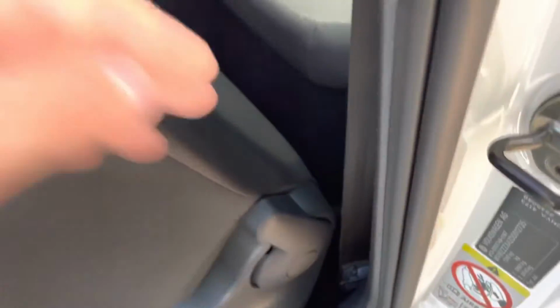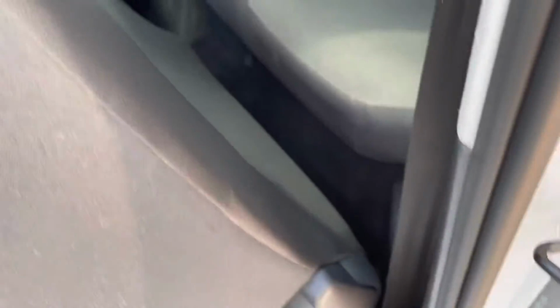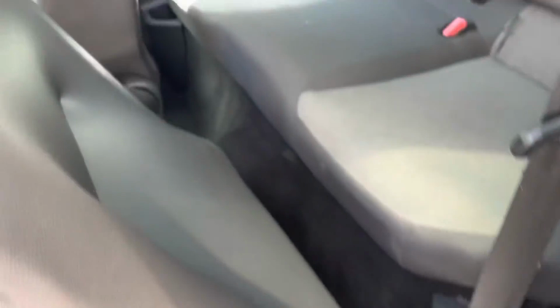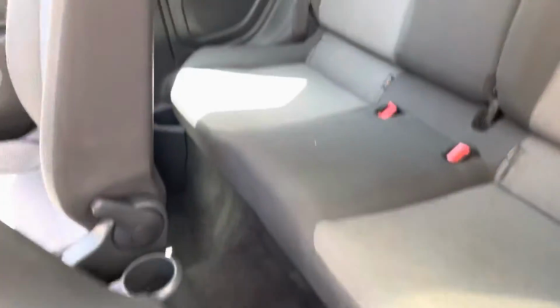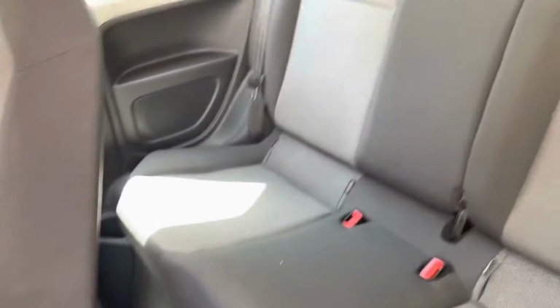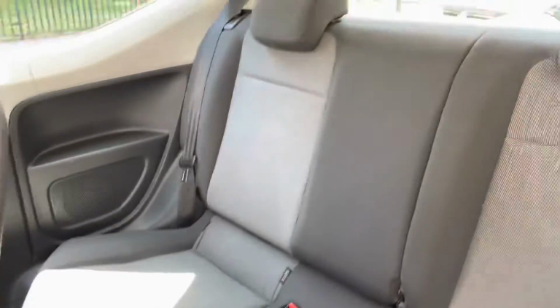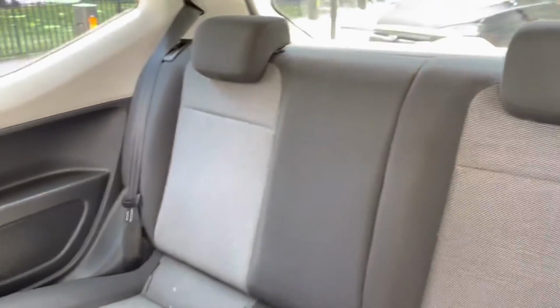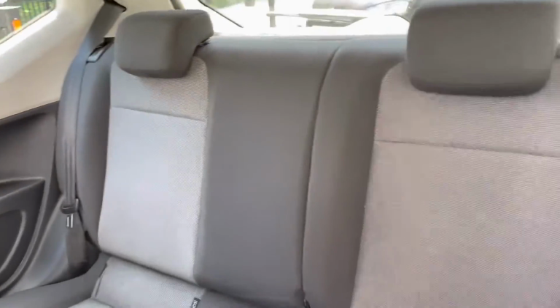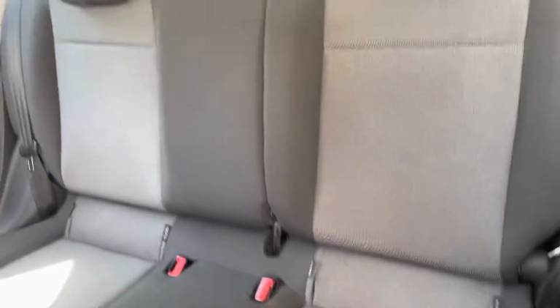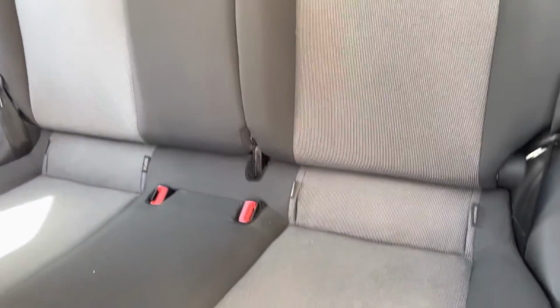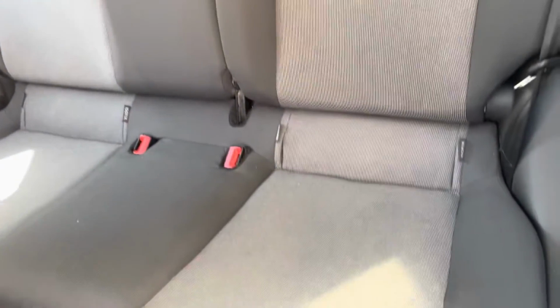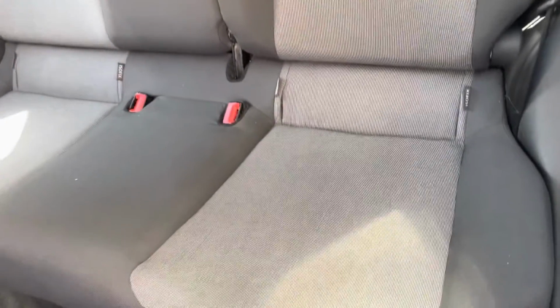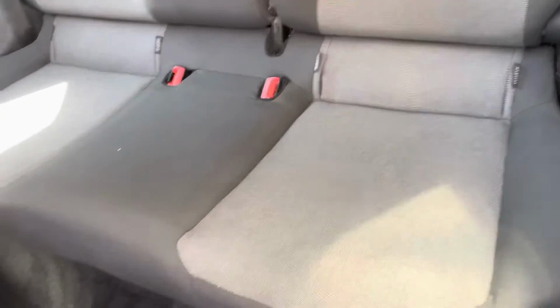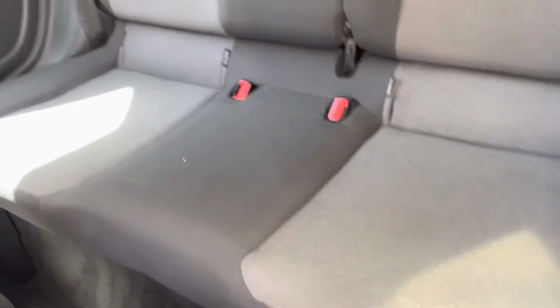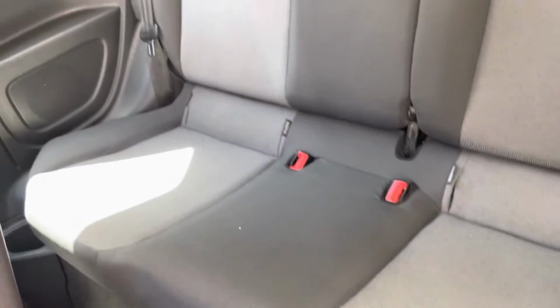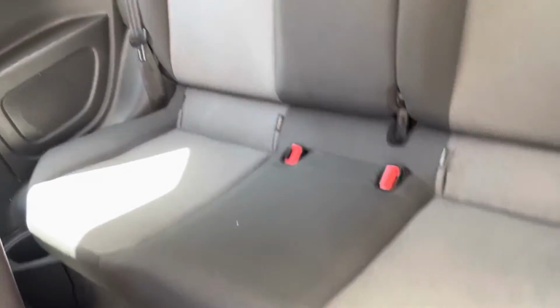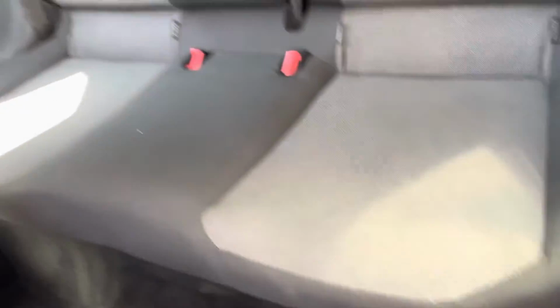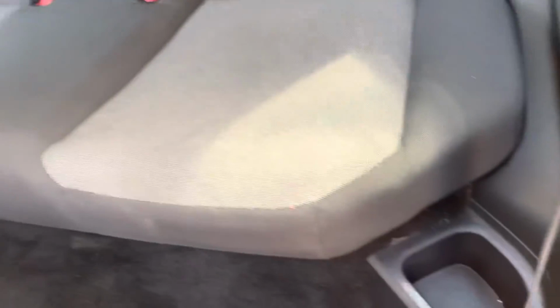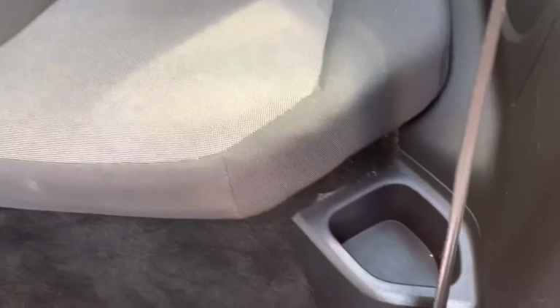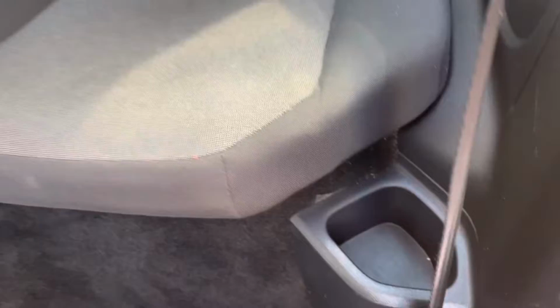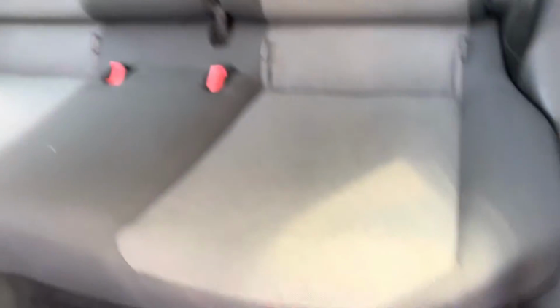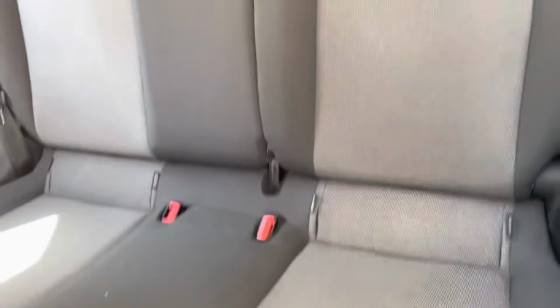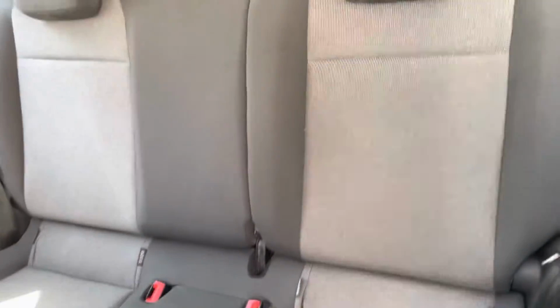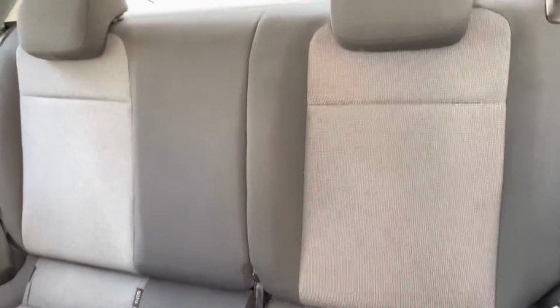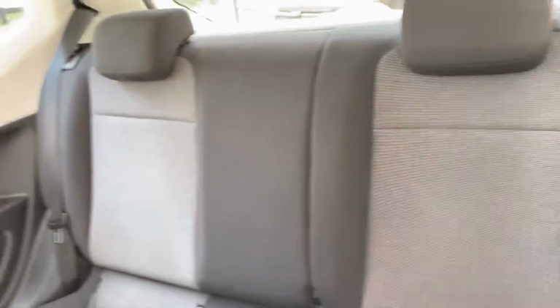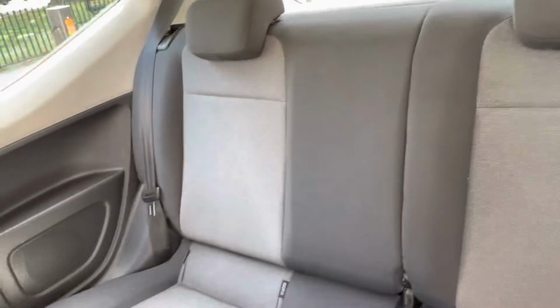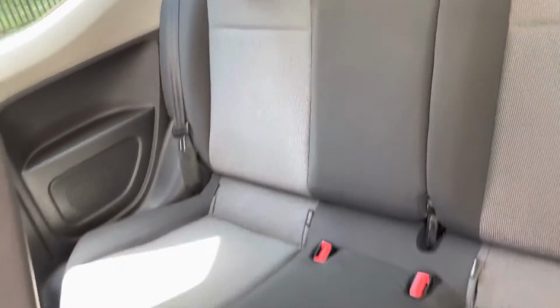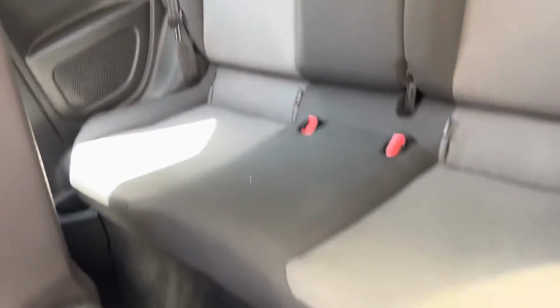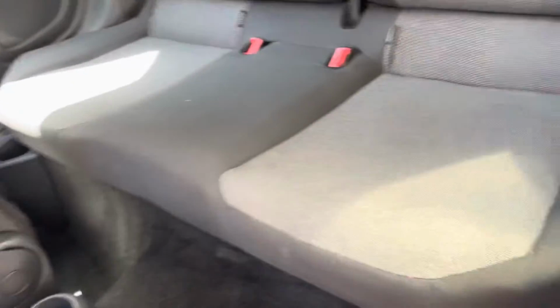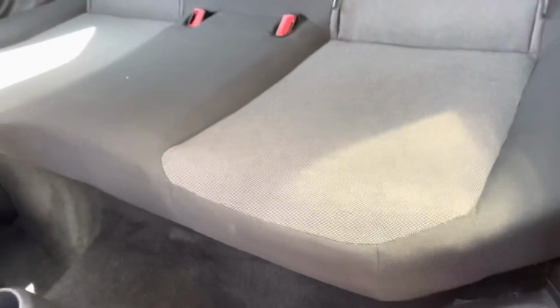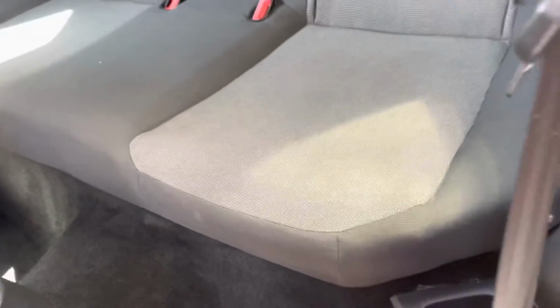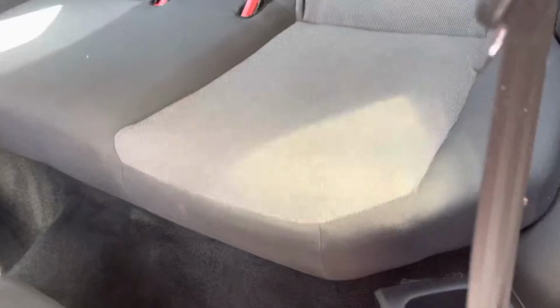It does also have a button just here — you literally just push that and you can jump into the back. The back seats have isofix and two cup holders just there. As you can see, no tears on the seats.